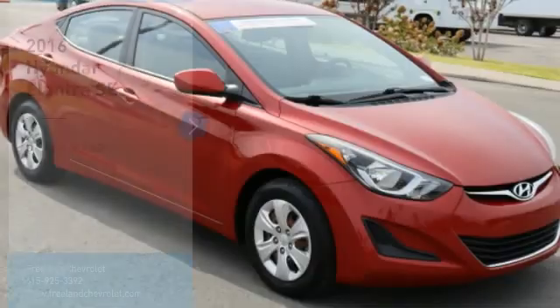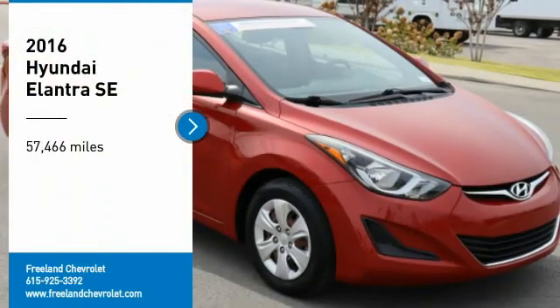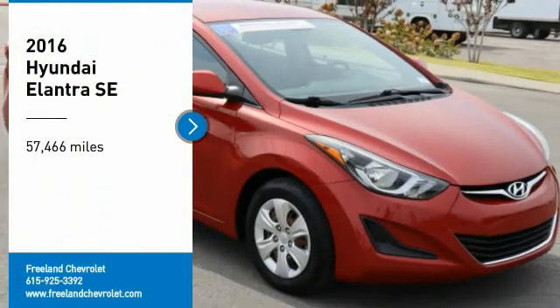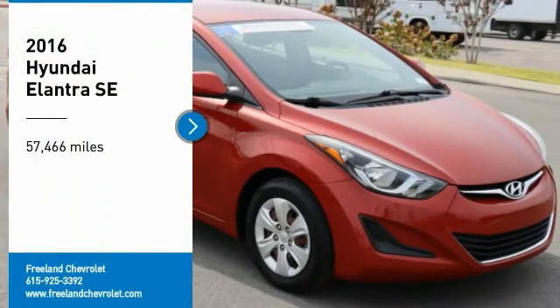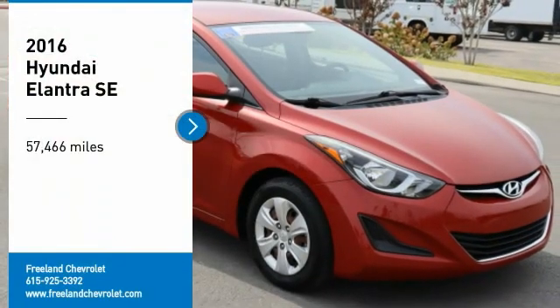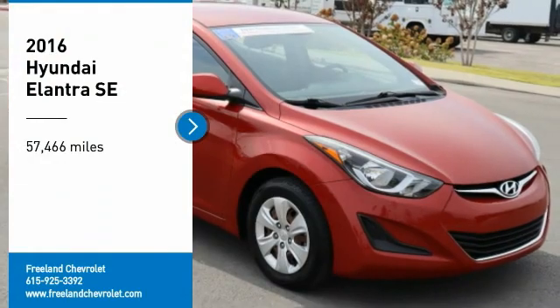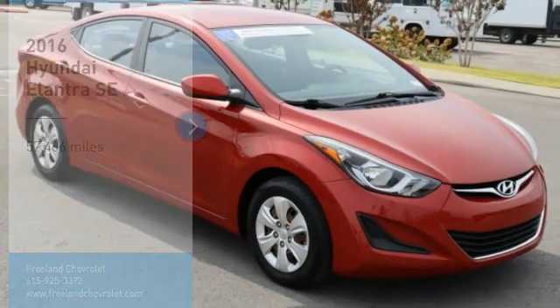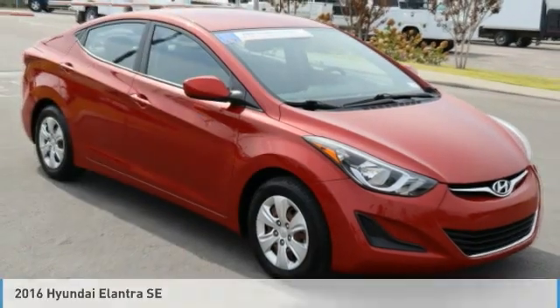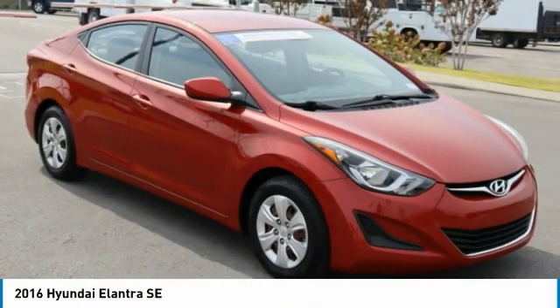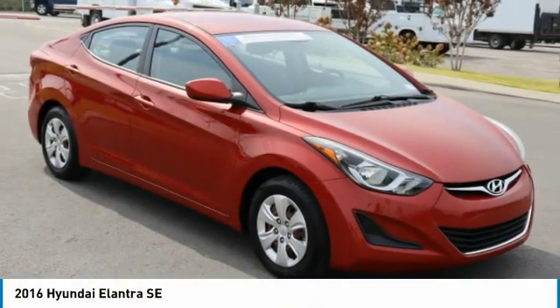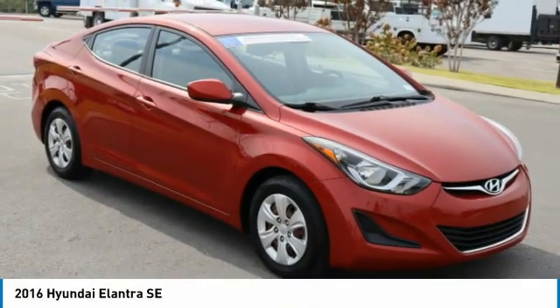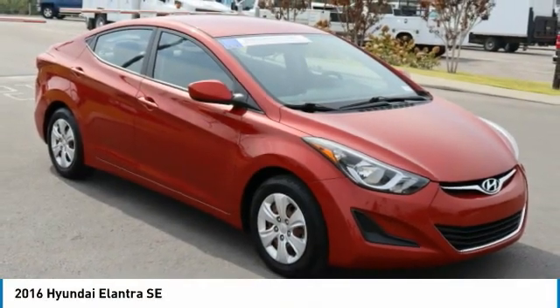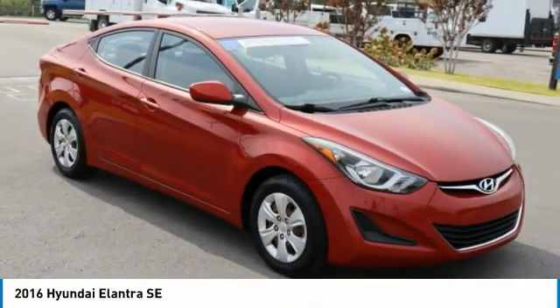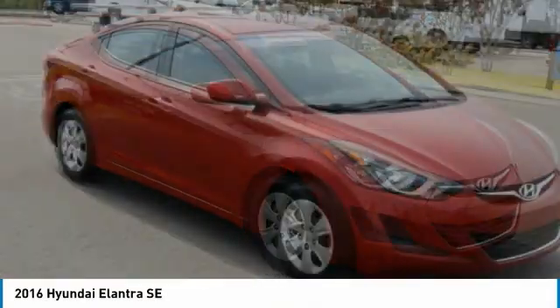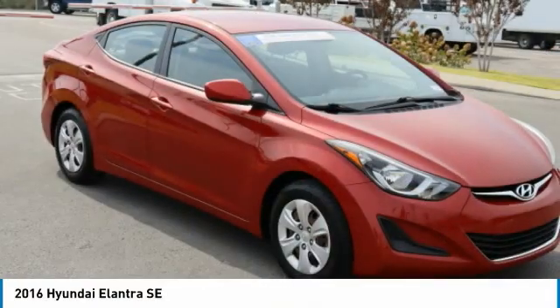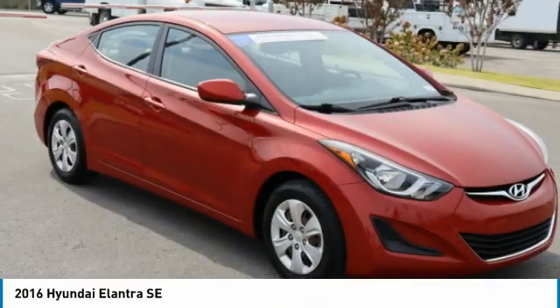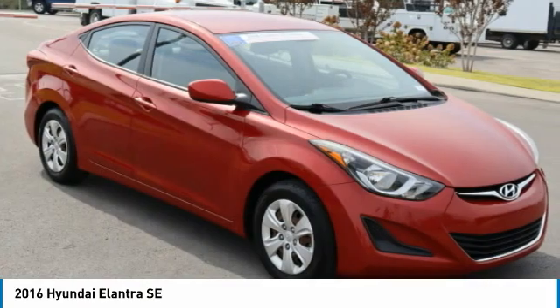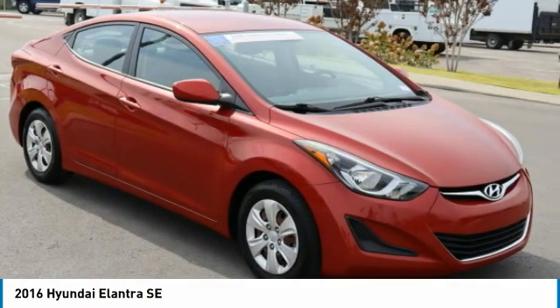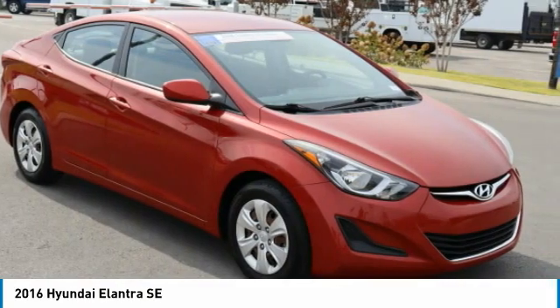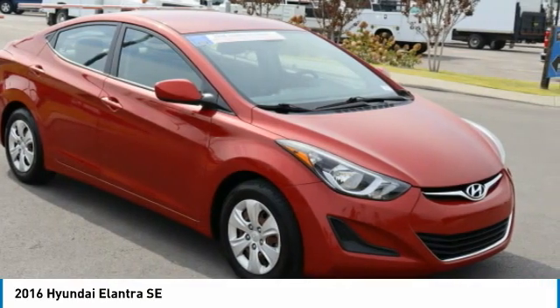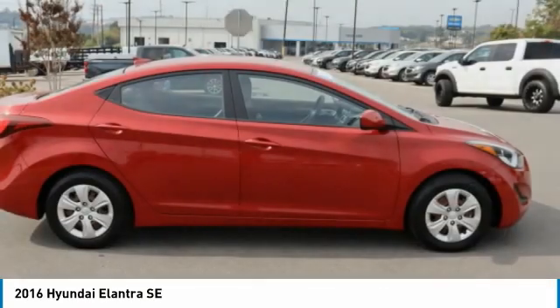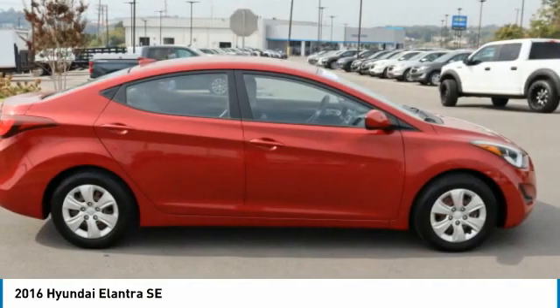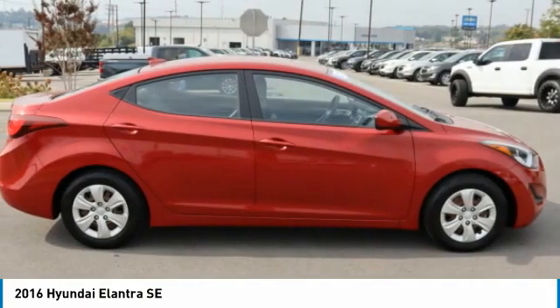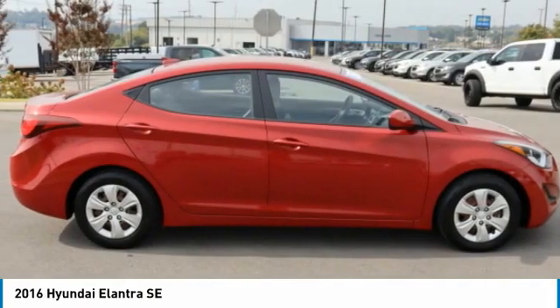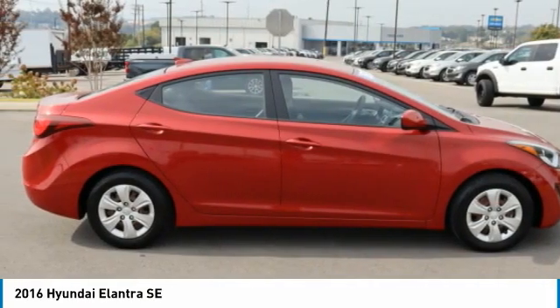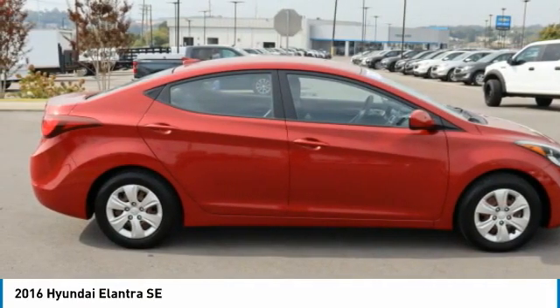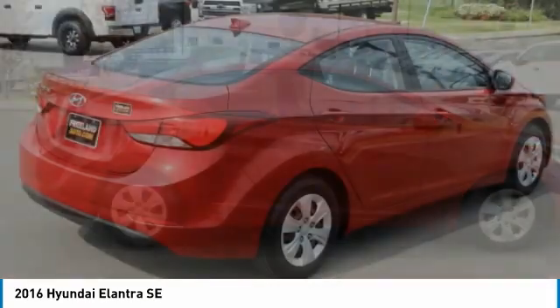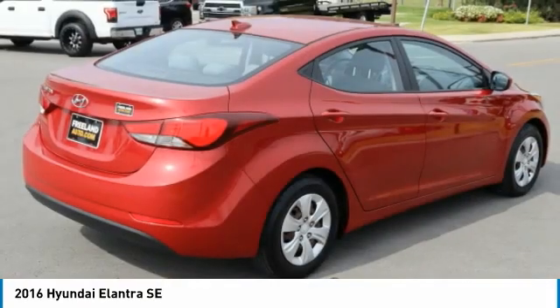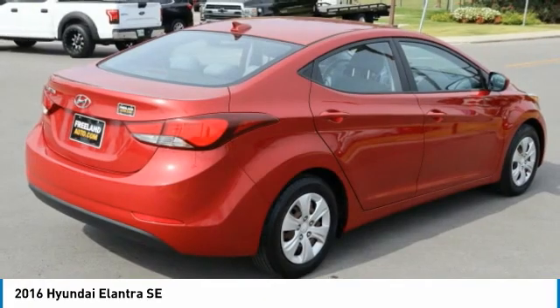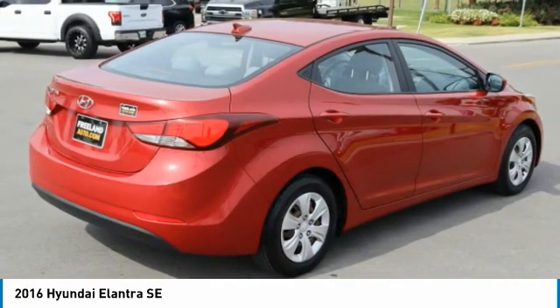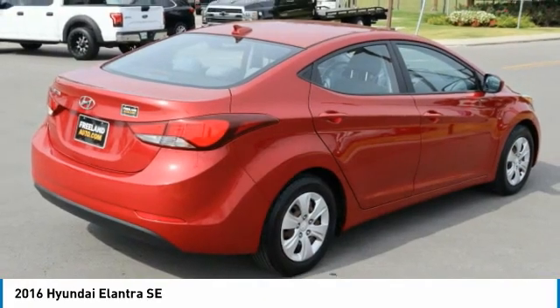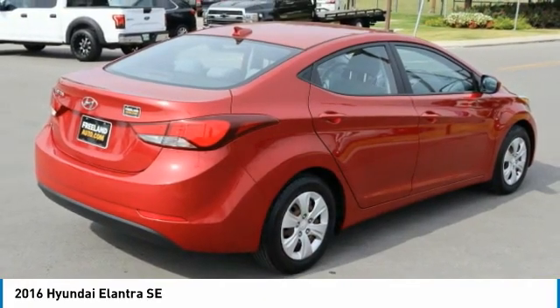Stop by and take a look at the 2016 Elantra. The Elantra boasts the most interior room in its class and gets an exceptional 35 miles per gallon. With its luxurious standard features, the Elantra is an easy choice.